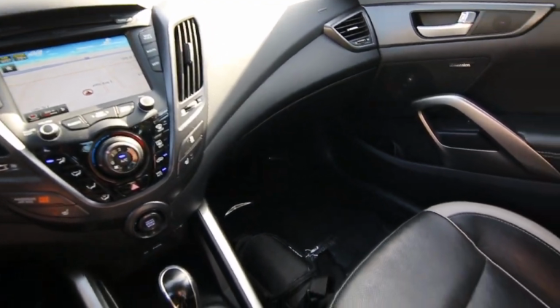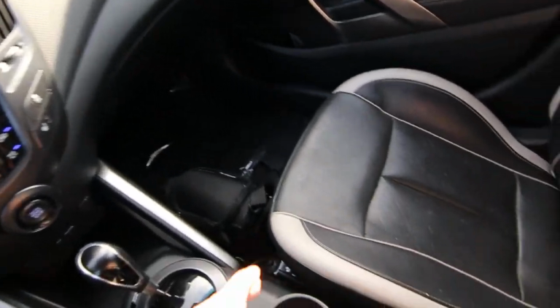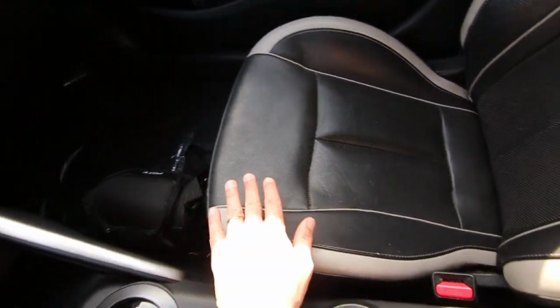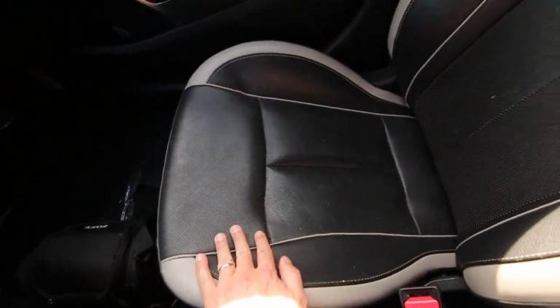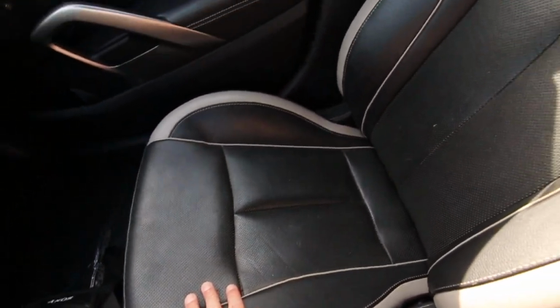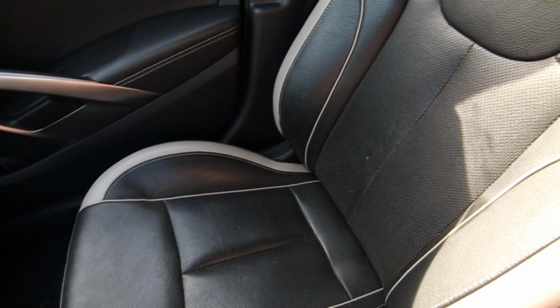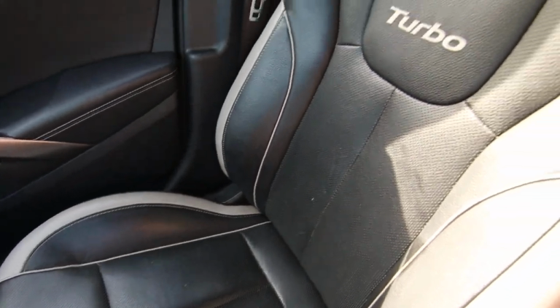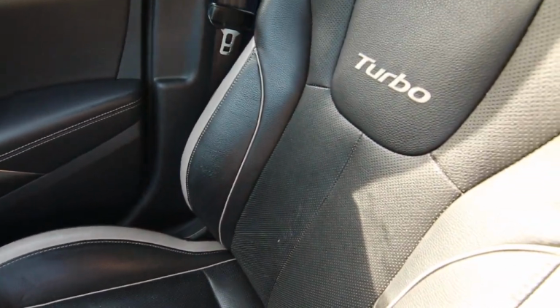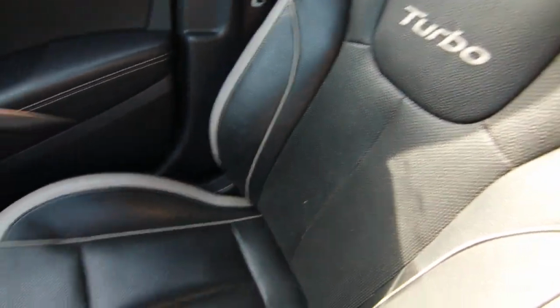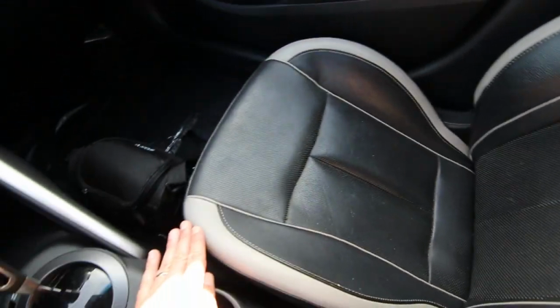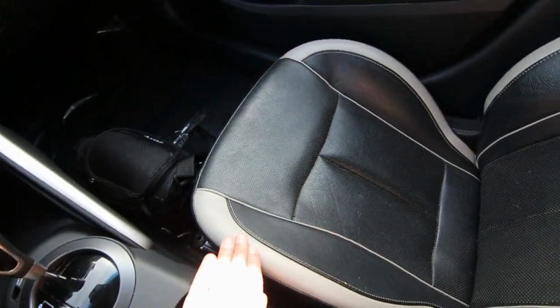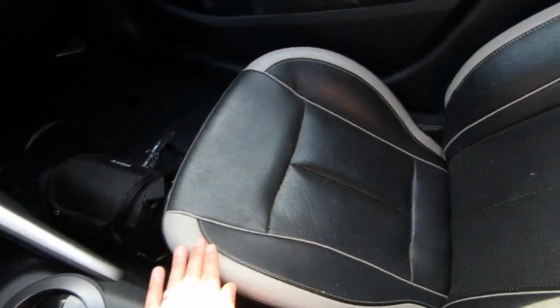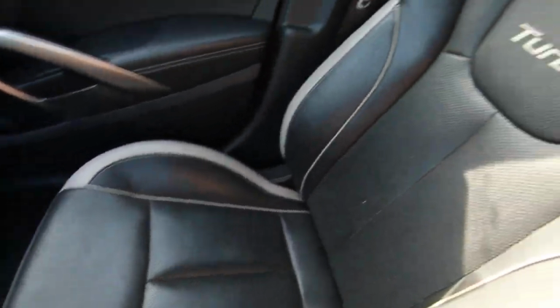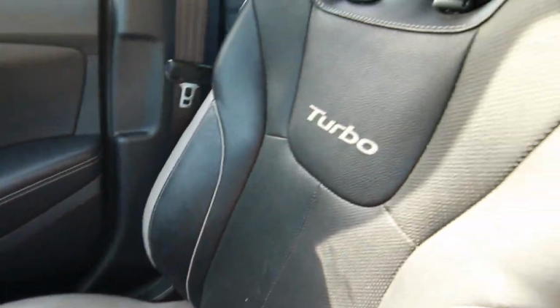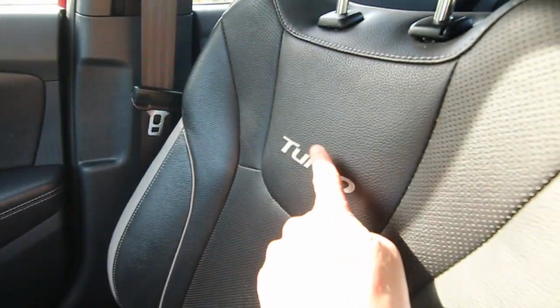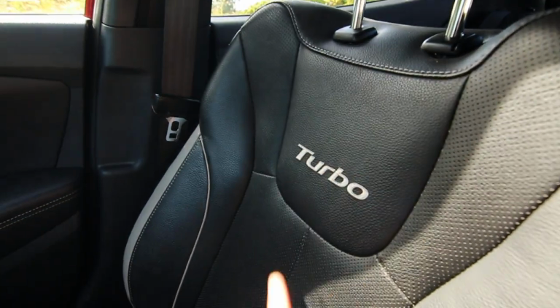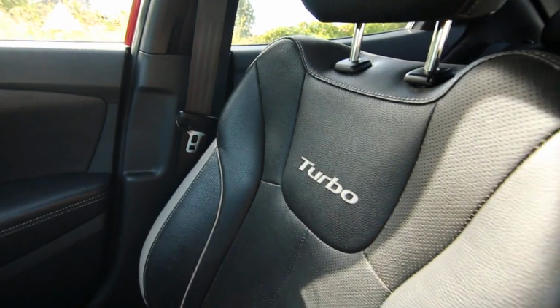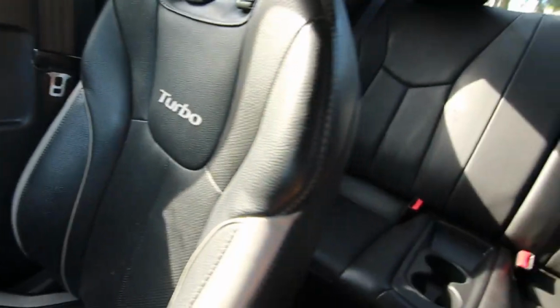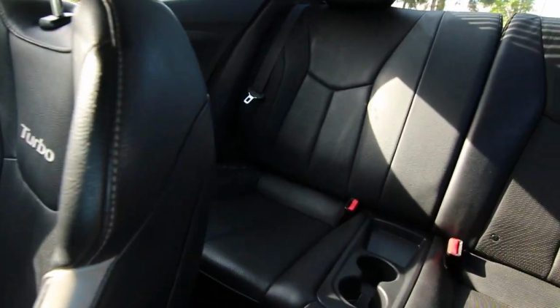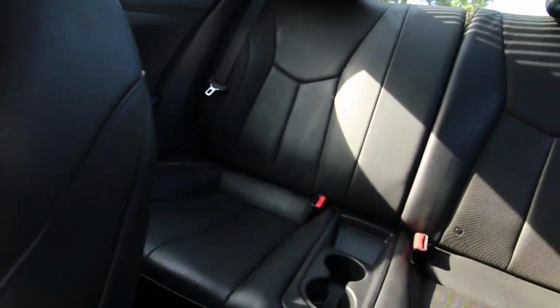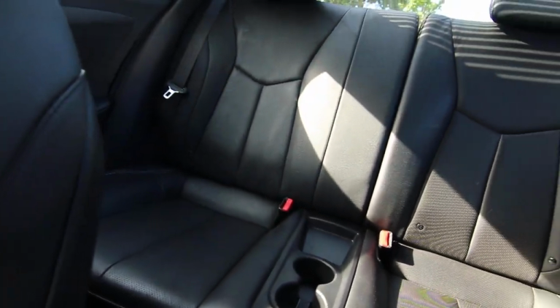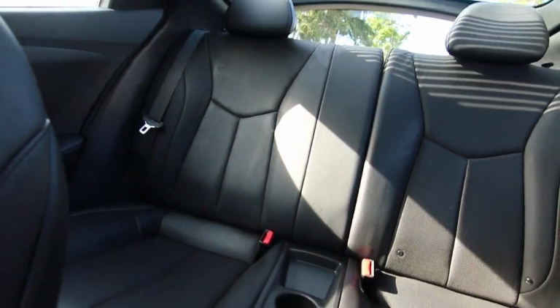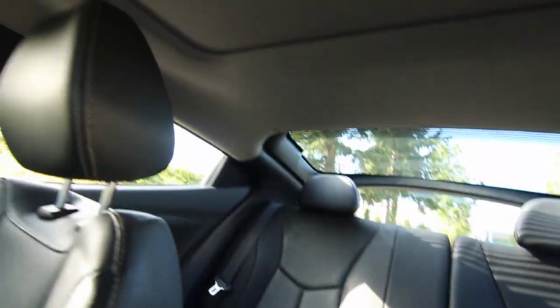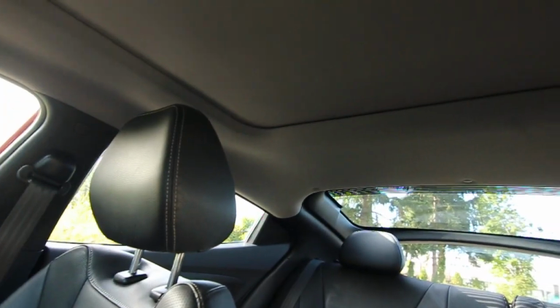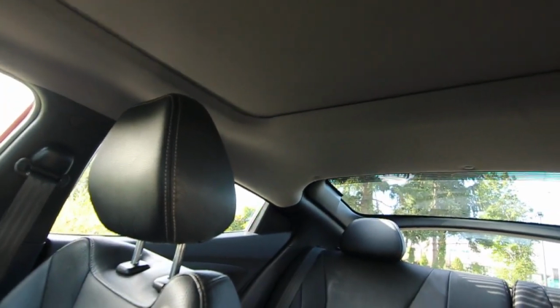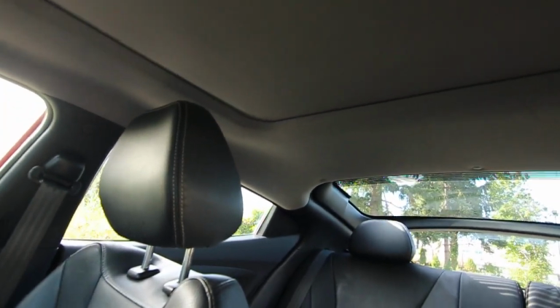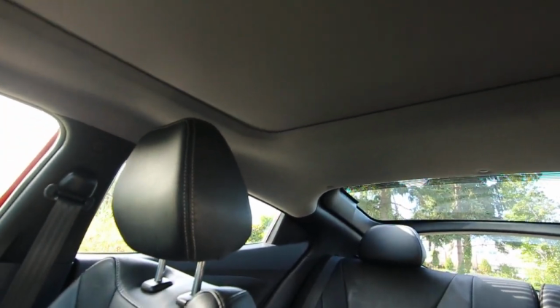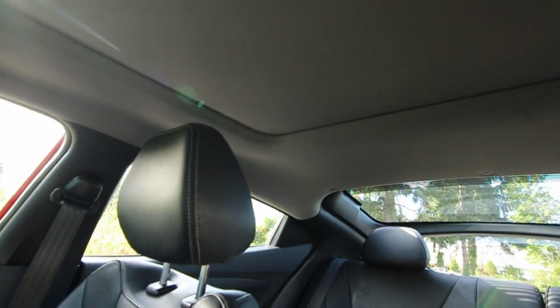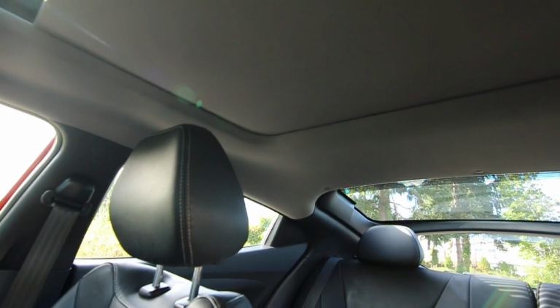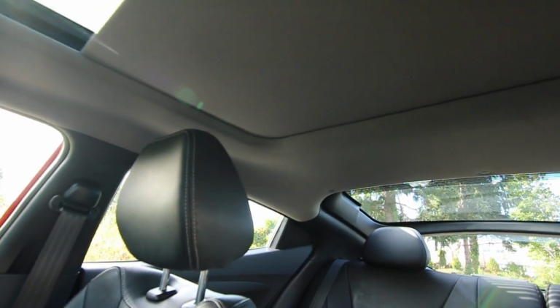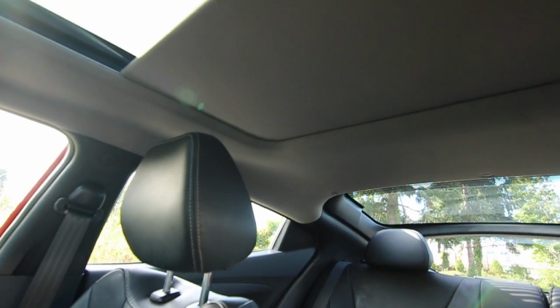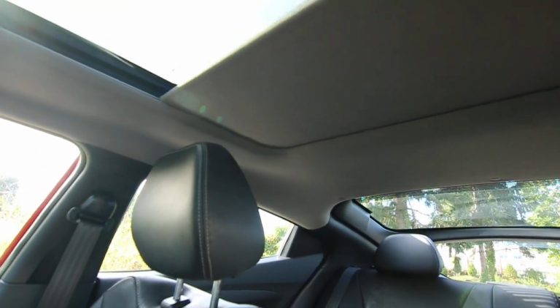This one is very nicely equipped with a beautiful leather interior — you've got the two-tone and the turbo insignia. Nice panoramic roof with a sun shade to dim things down if it gets too bright.